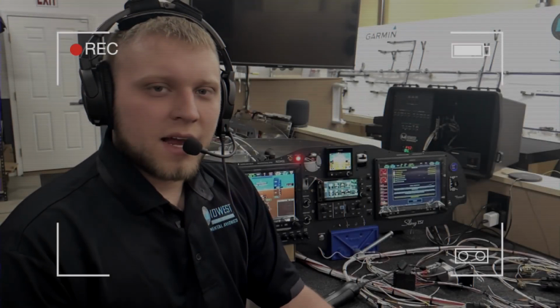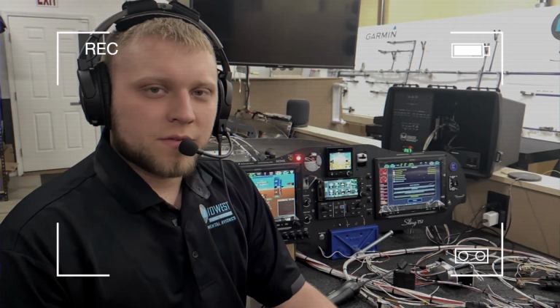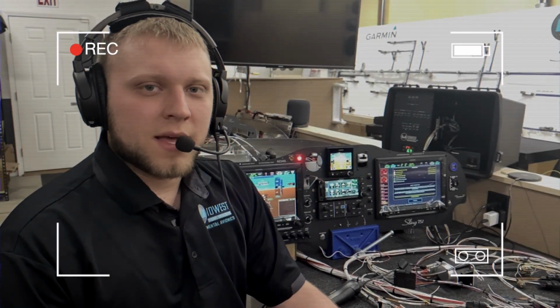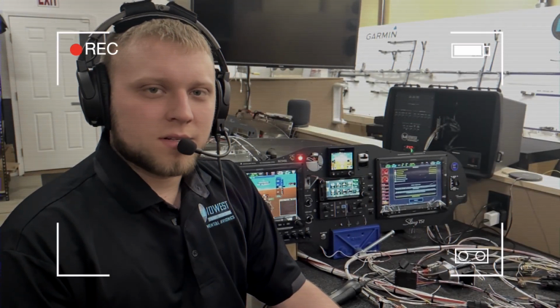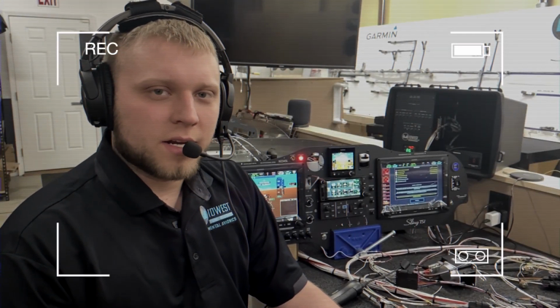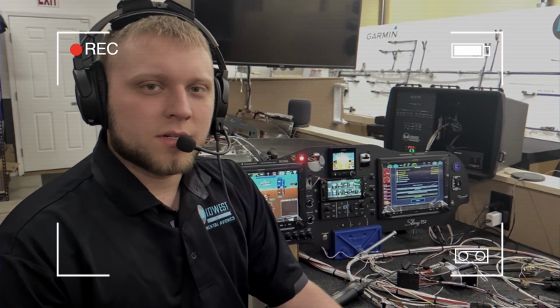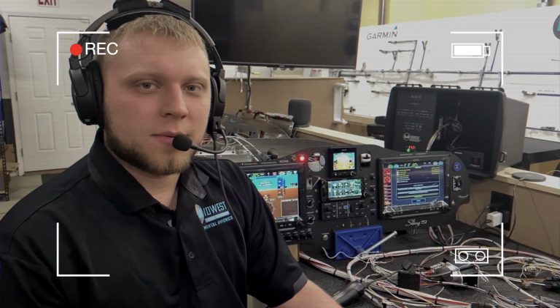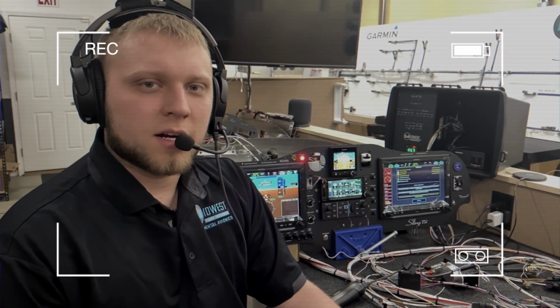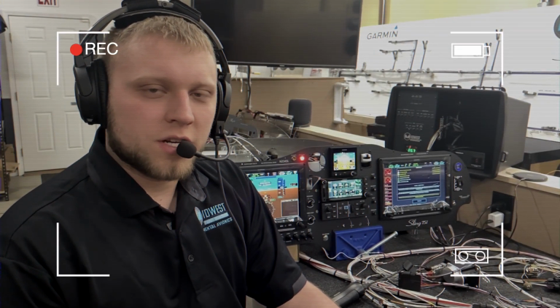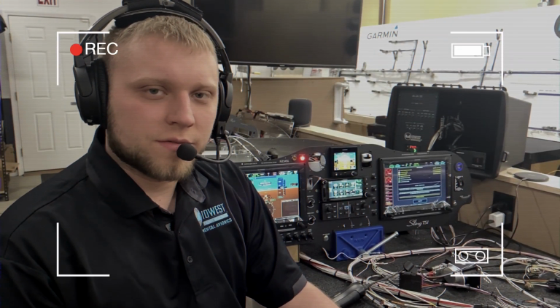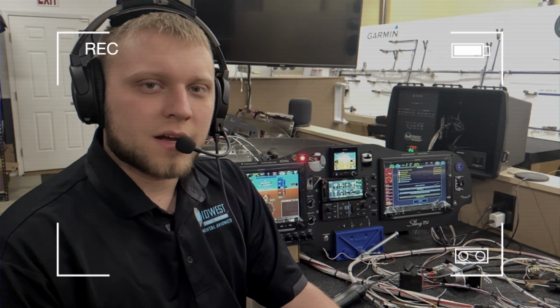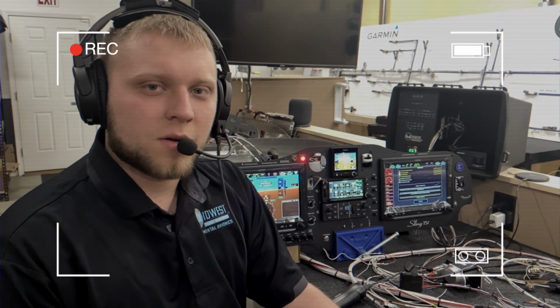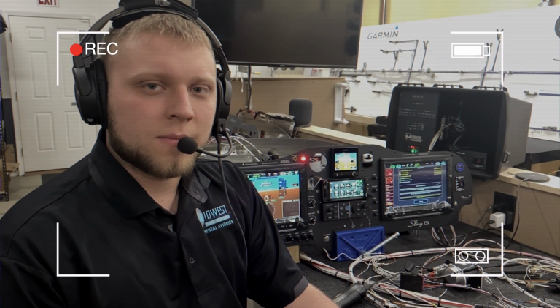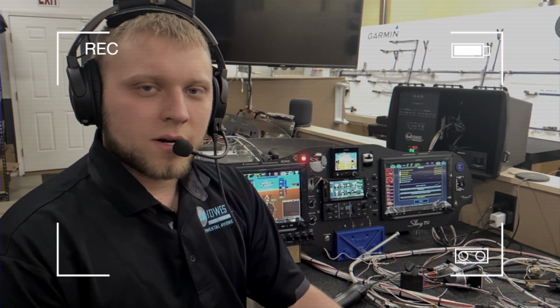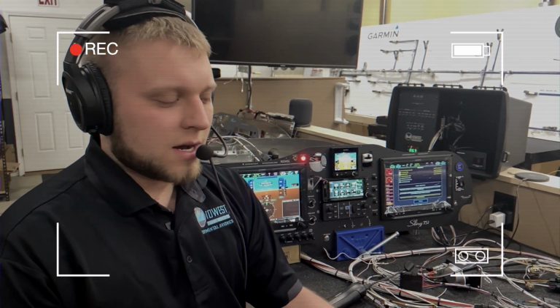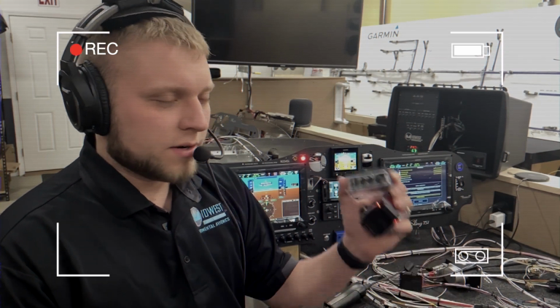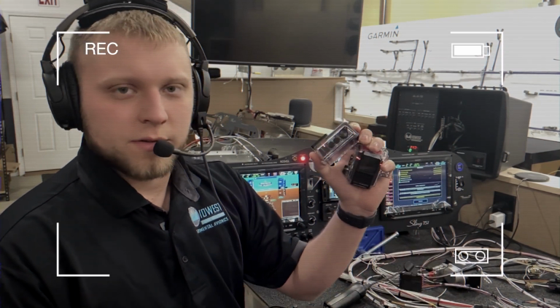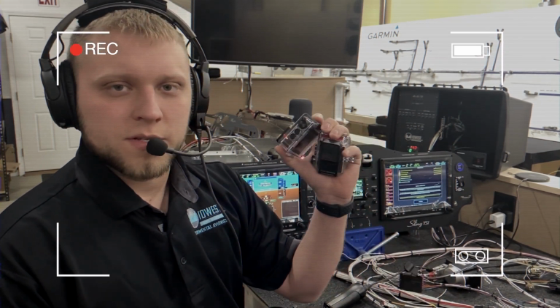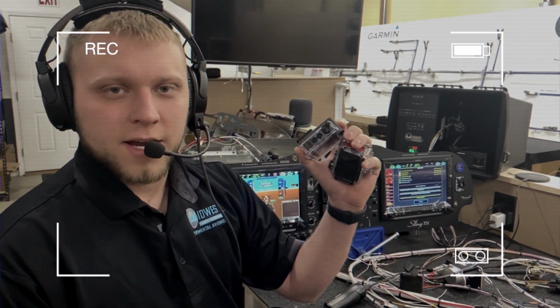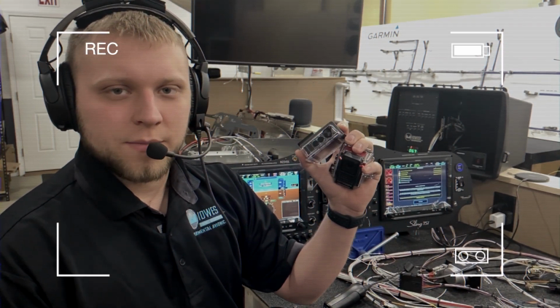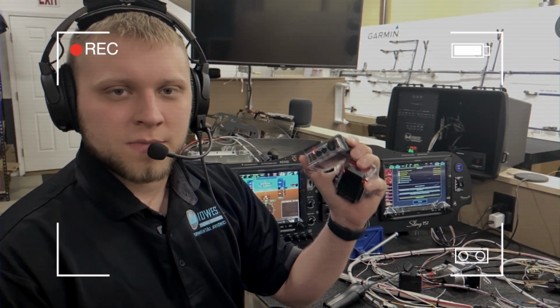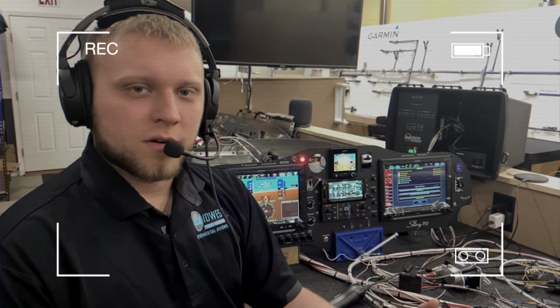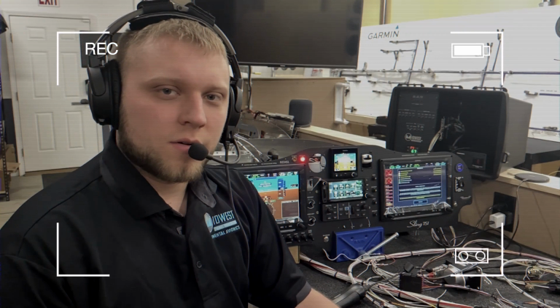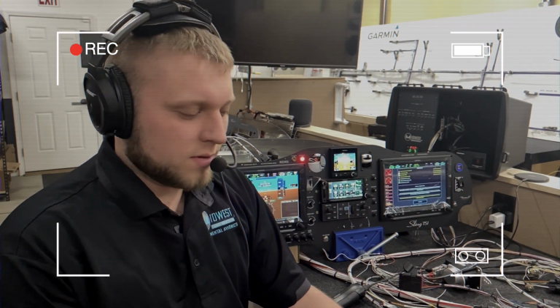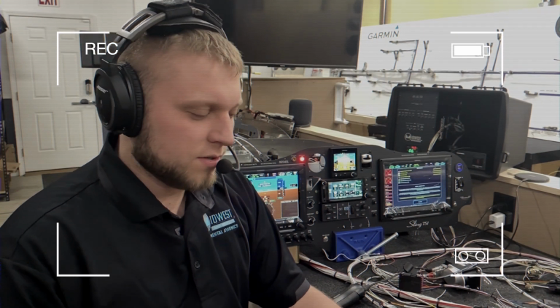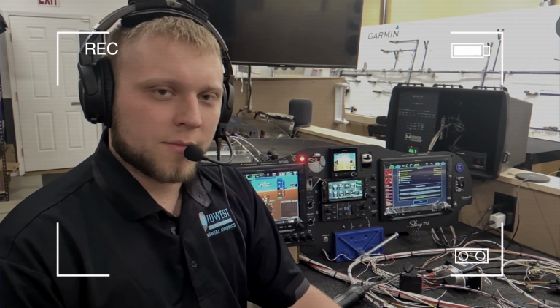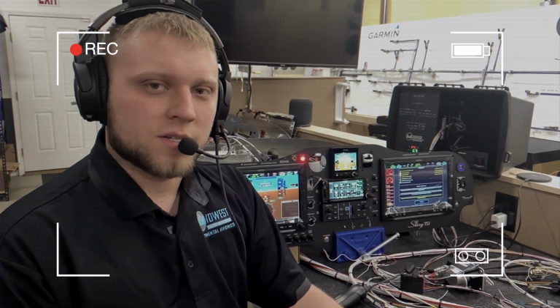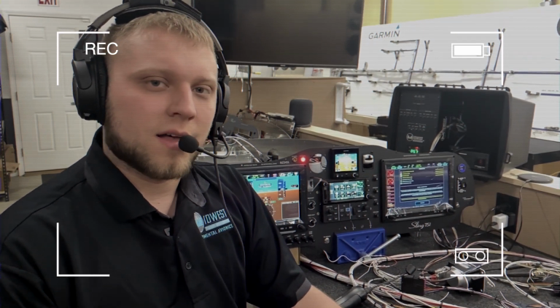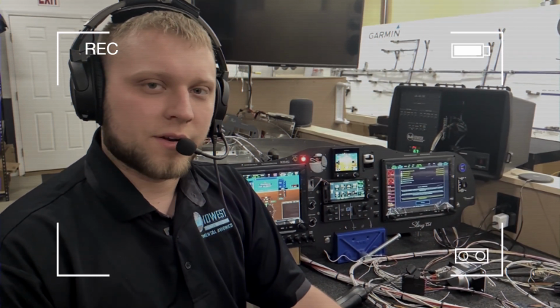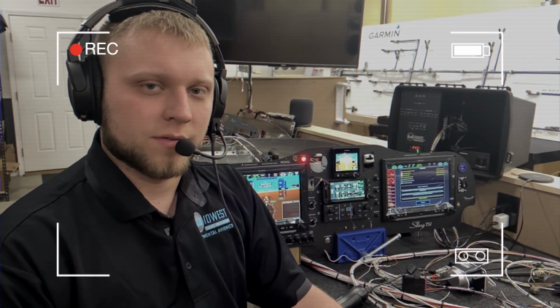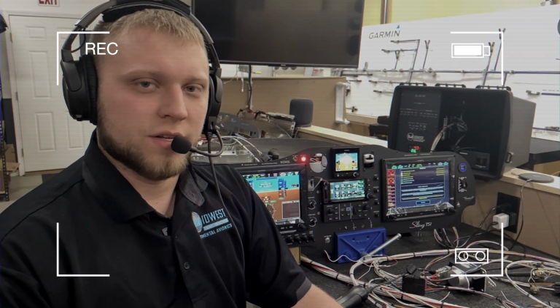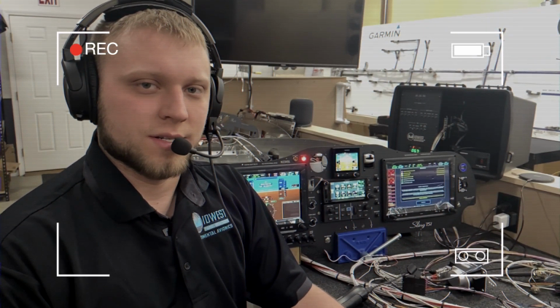Hi, I'm Adam from Midwest Panel Builders, and continuing to talk about the Garmin GMA245, our audio panel, we're going to talk about how it can integrate with Garmin's VIRB action cameras for audio into the camera, and how the camera can work with the rest of the G3X system.